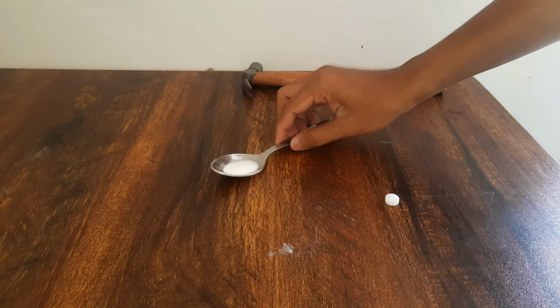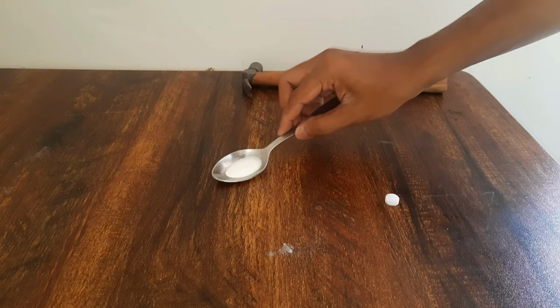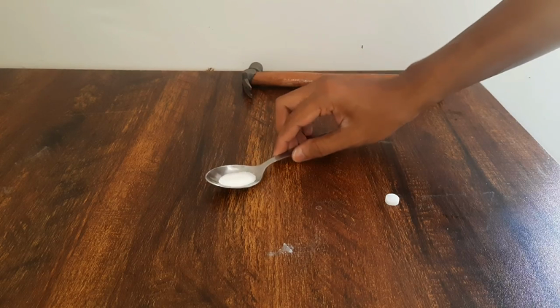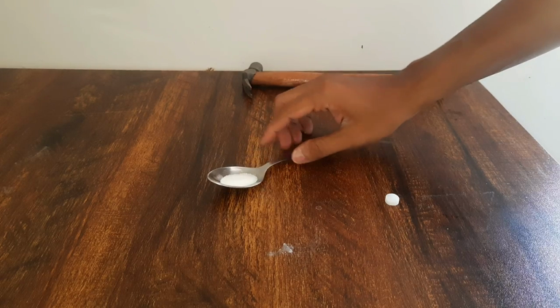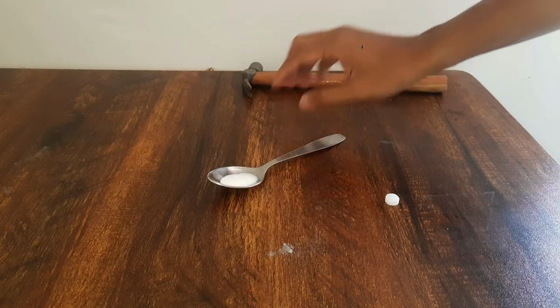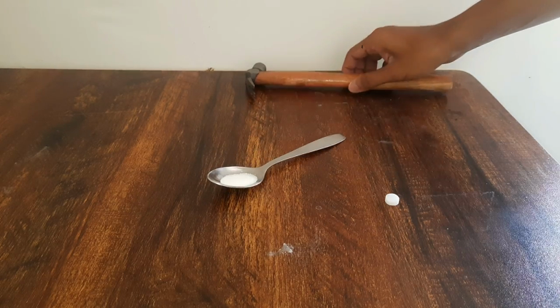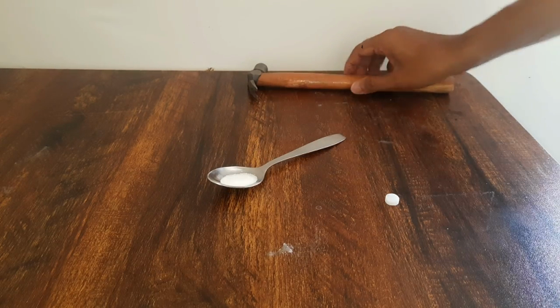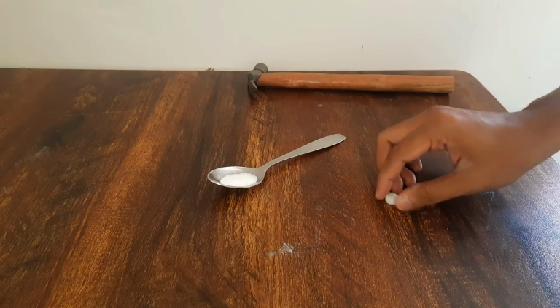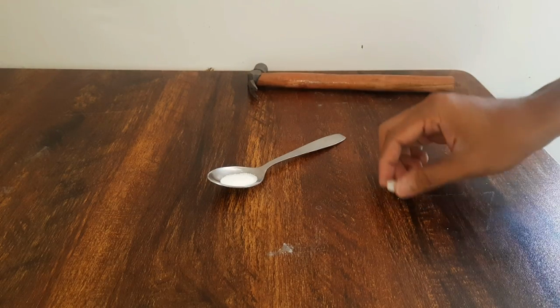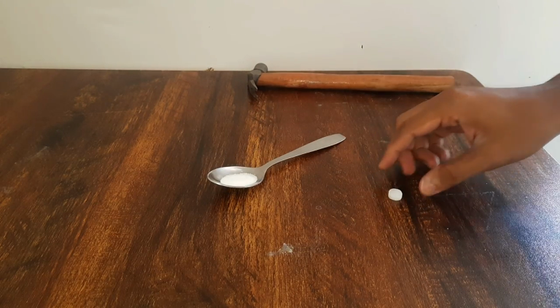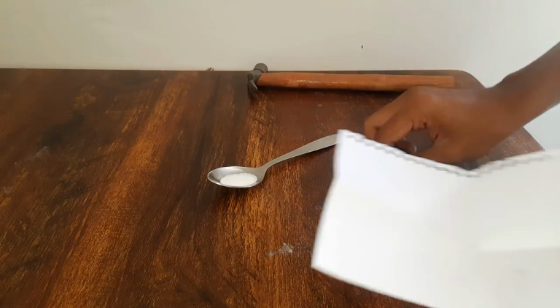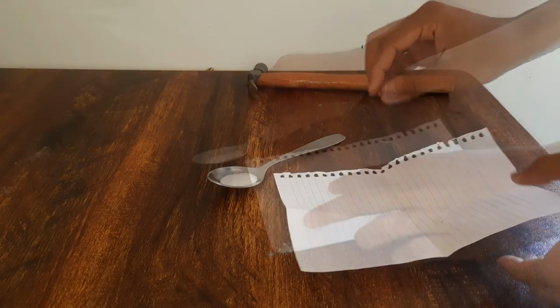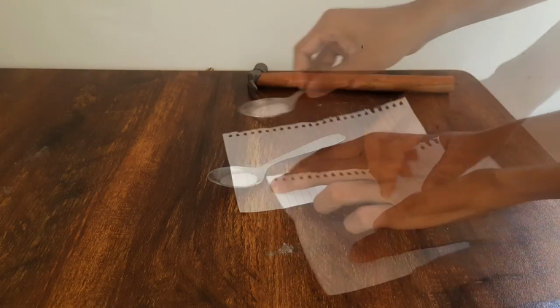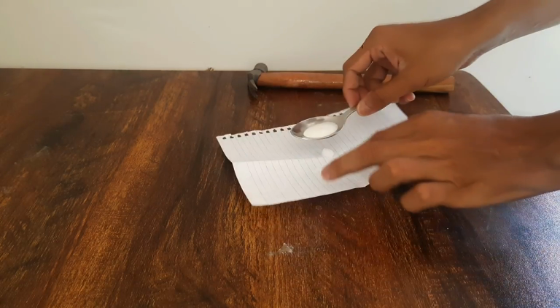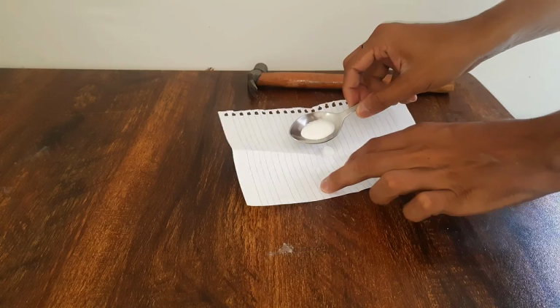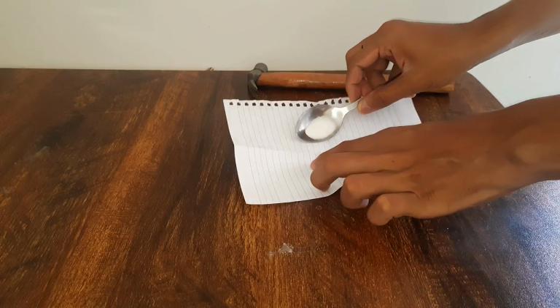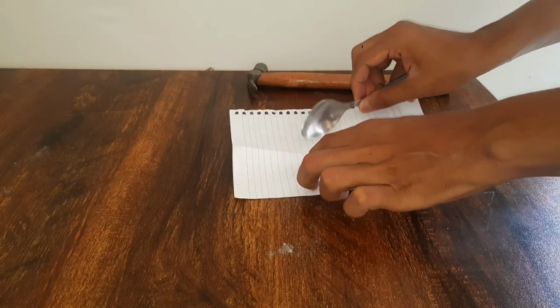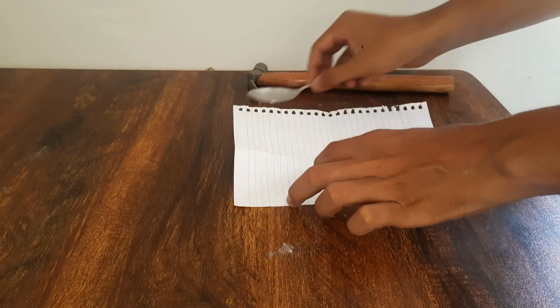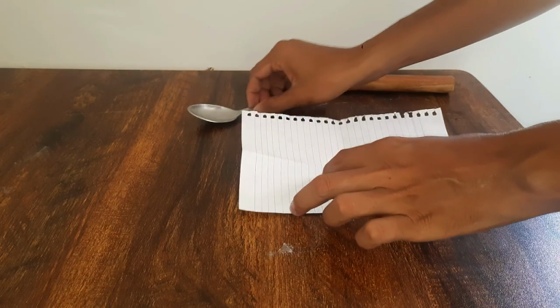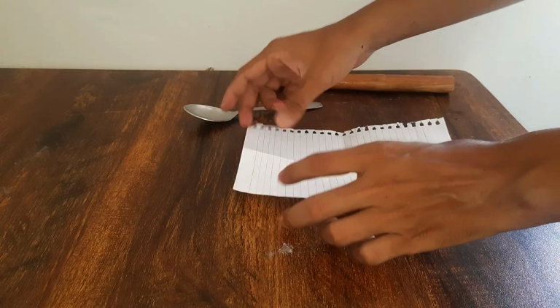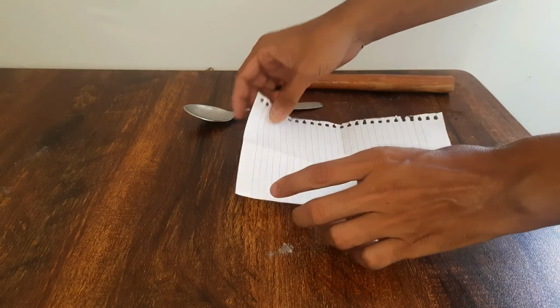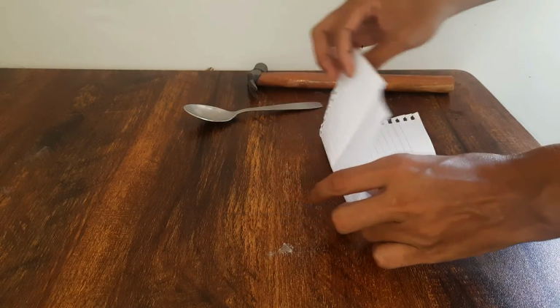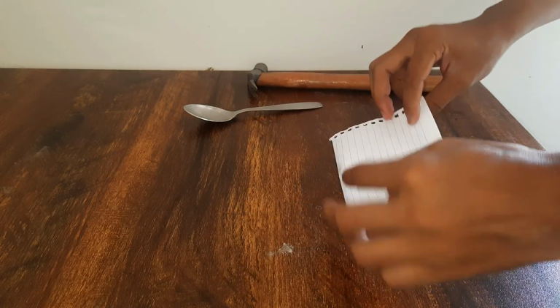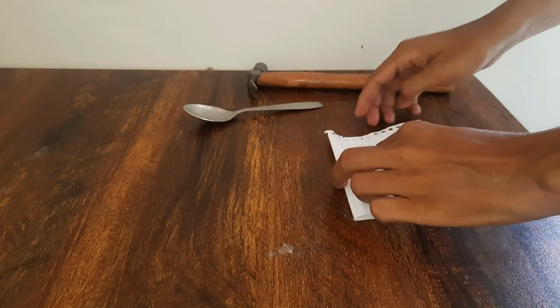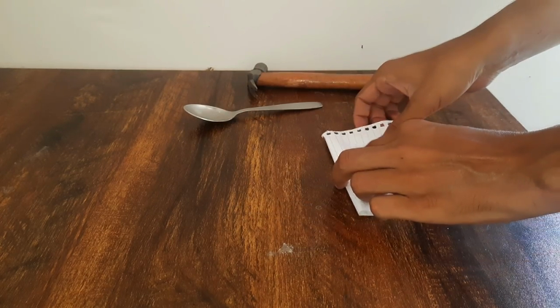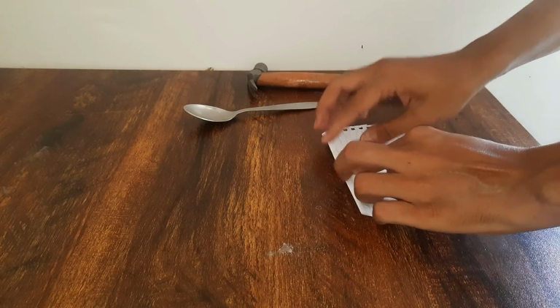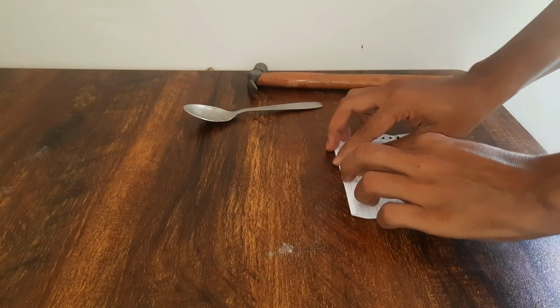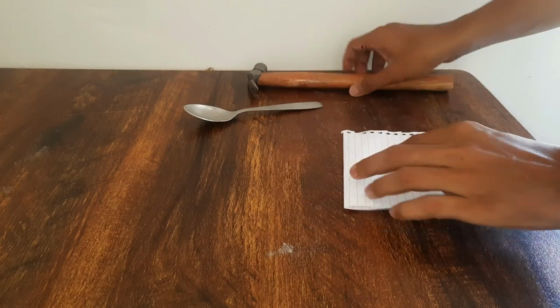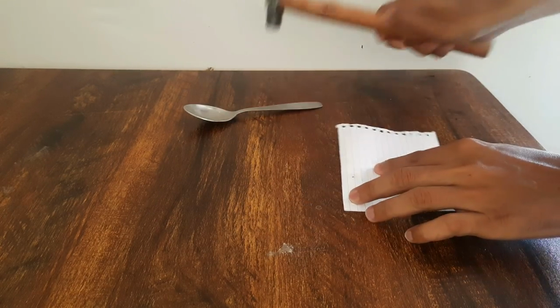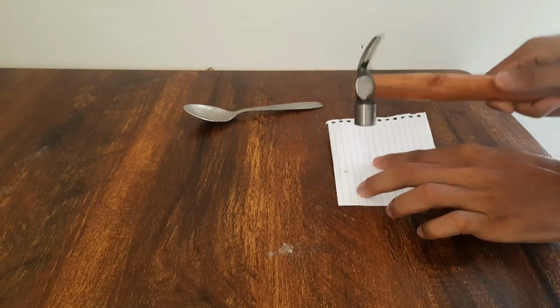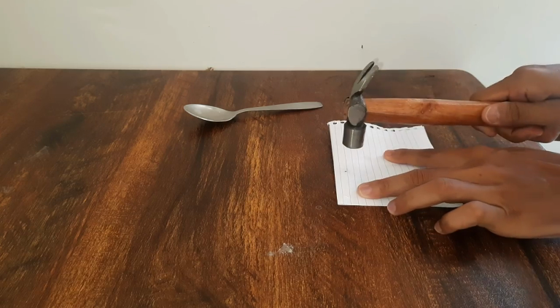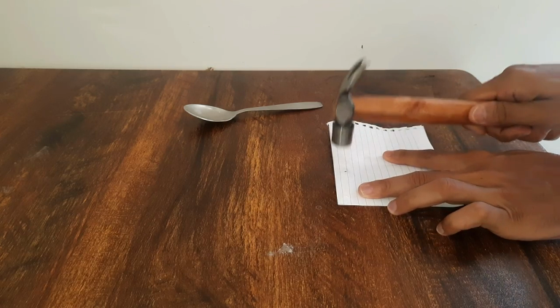I have some salt on this spoon, this hammer and this small camphor tablet. I'll take this piece of paper, place all this salt on it, add the camphor tablet and crush all of them together just like this.